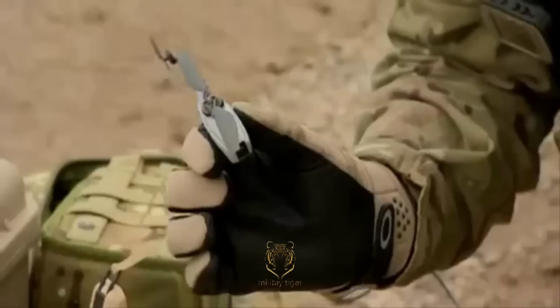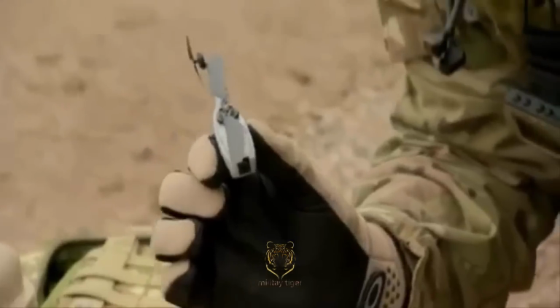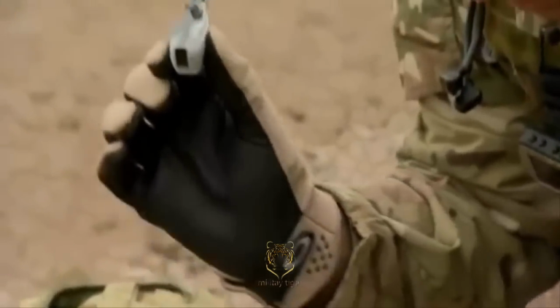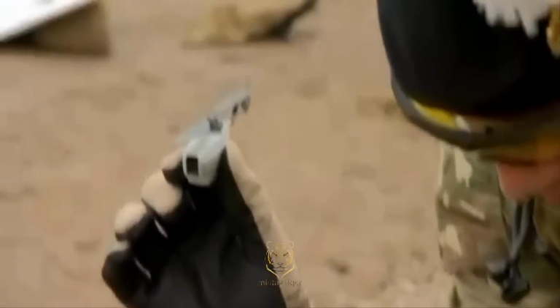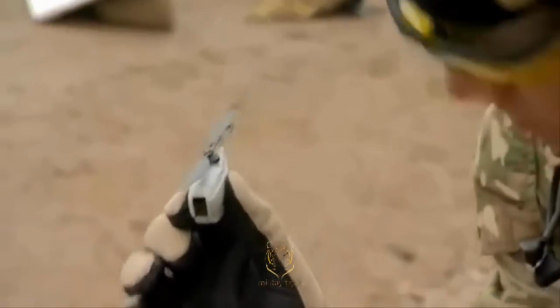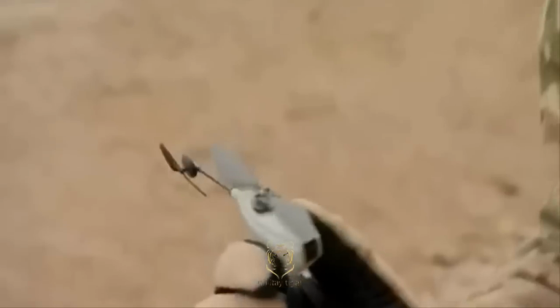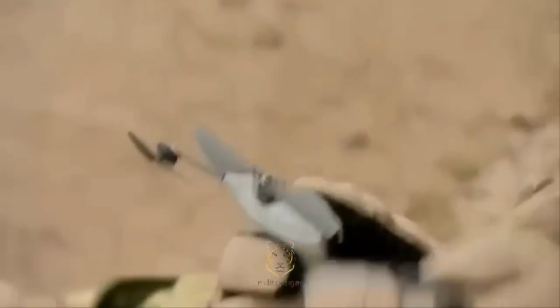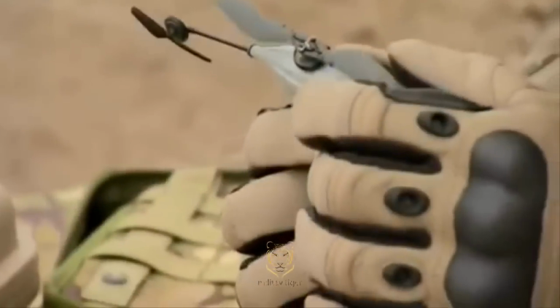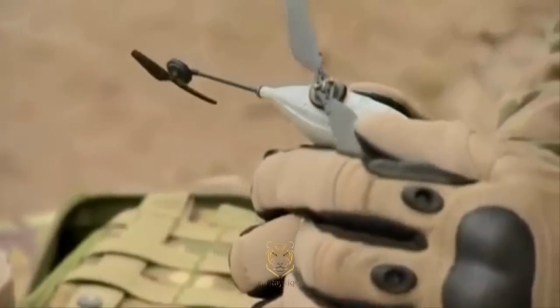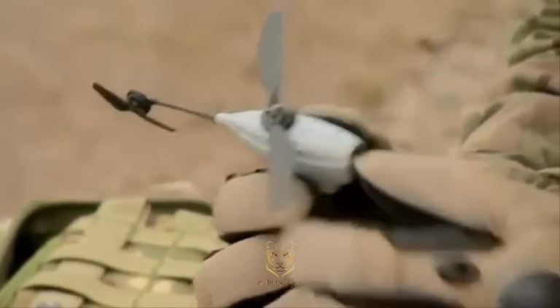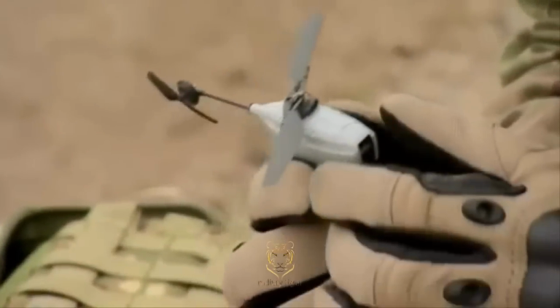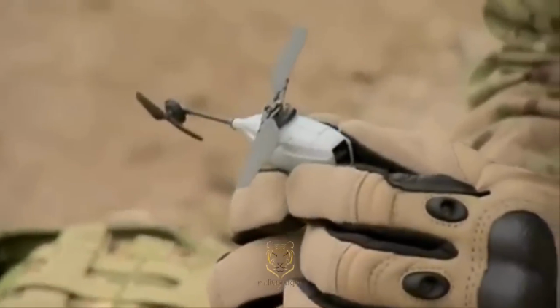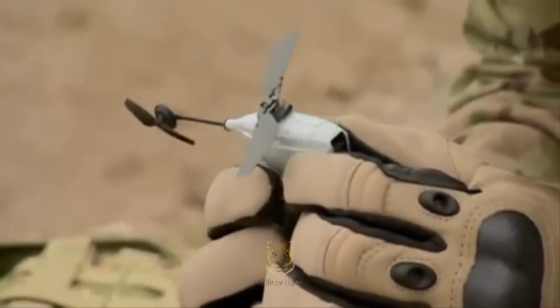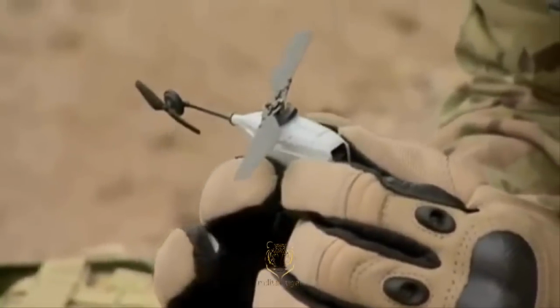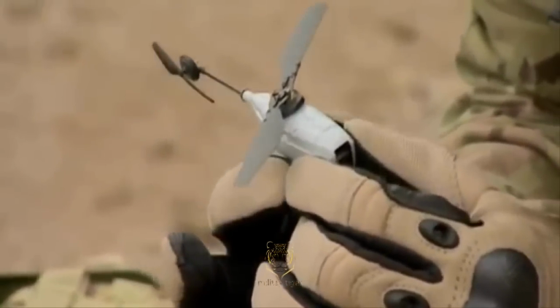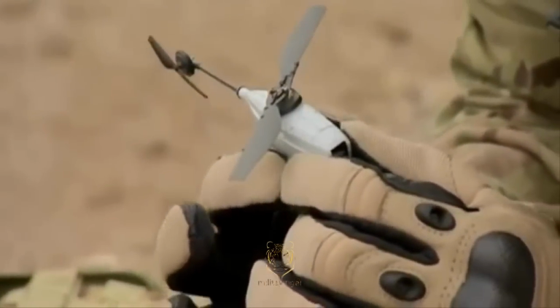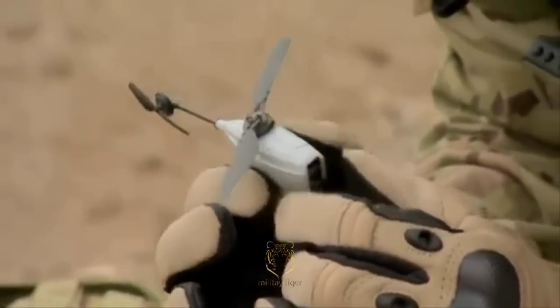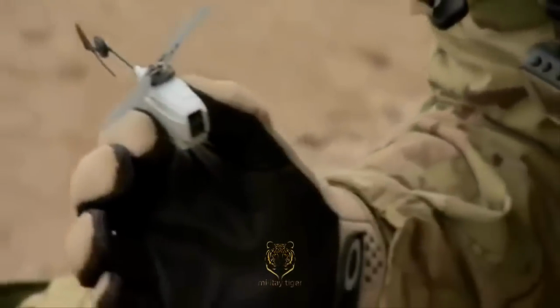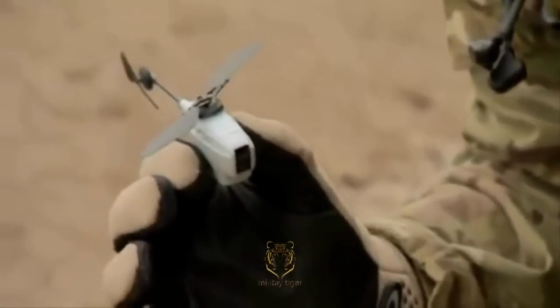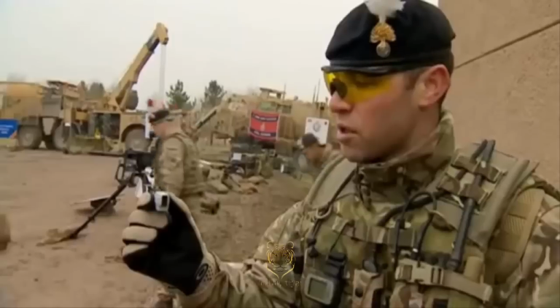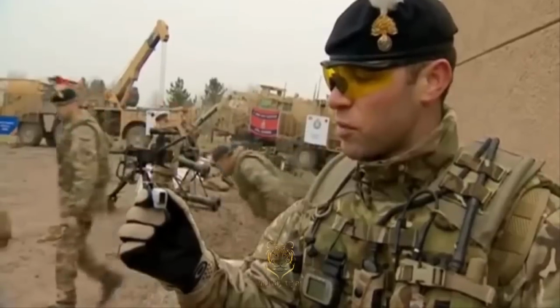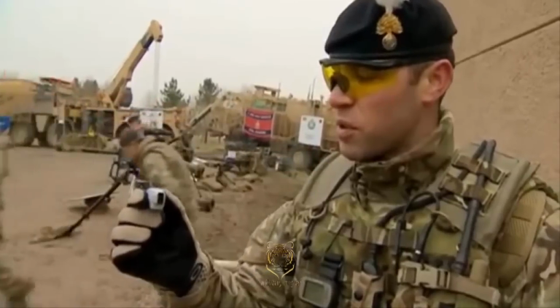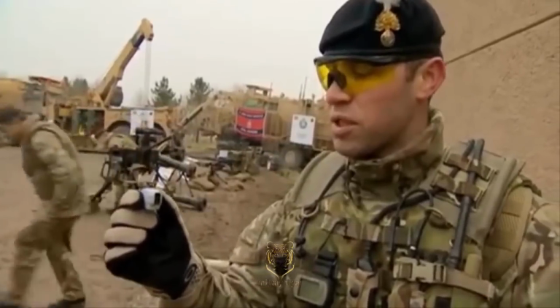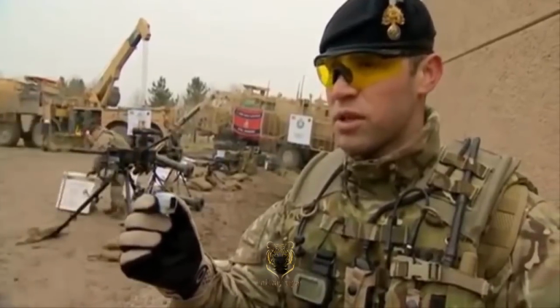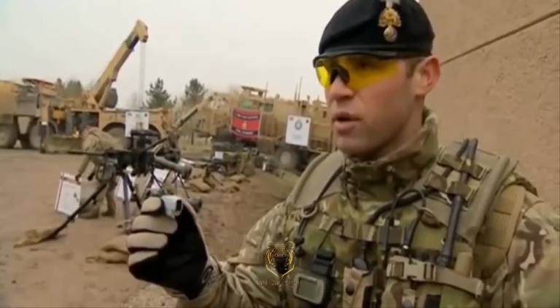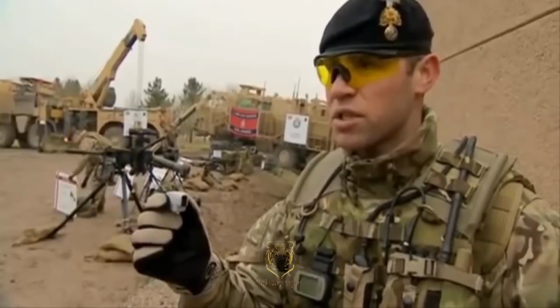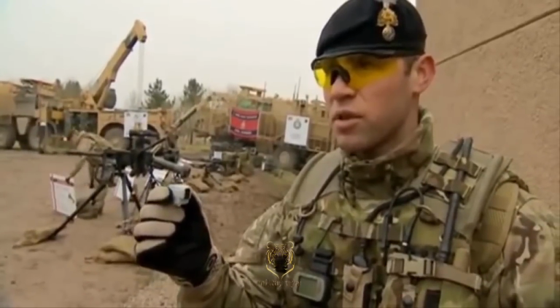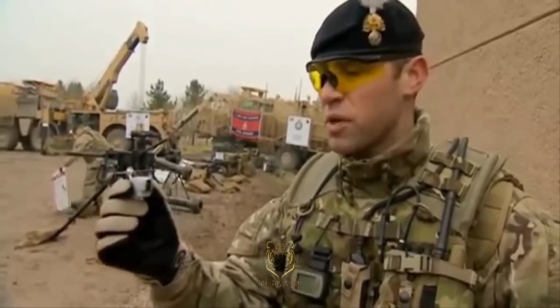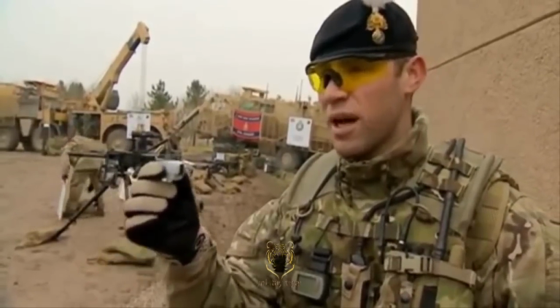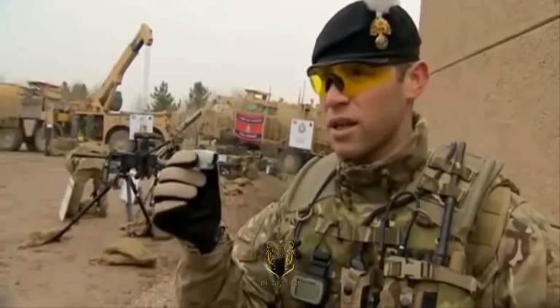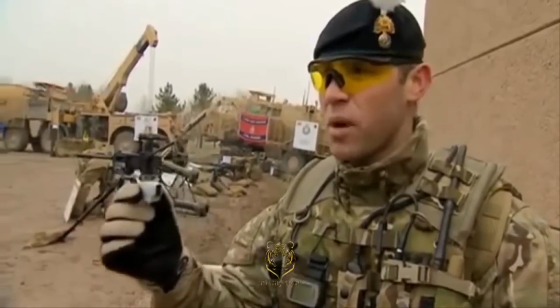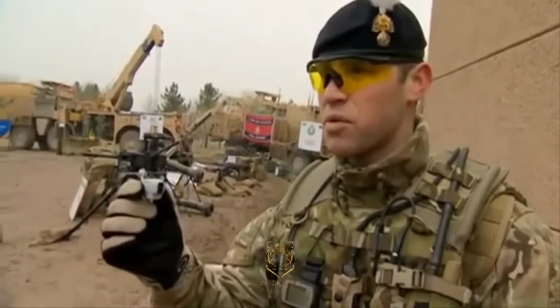It's a Black Hornet surveillance camera. We use it on operations to carry out surveillance on any operations we need to do out in Afghanistan. It's useful because it saves you carrying out tasks yourself — it's acting like another man in the patrol.